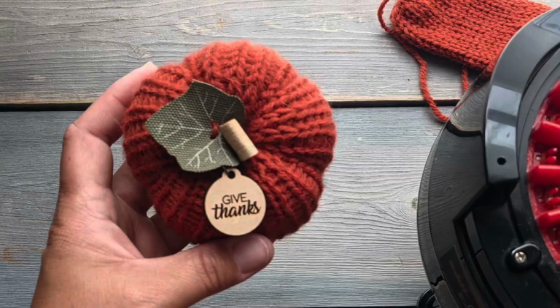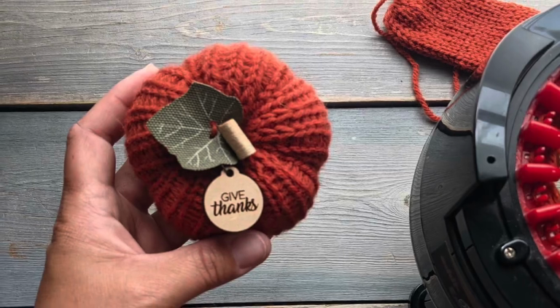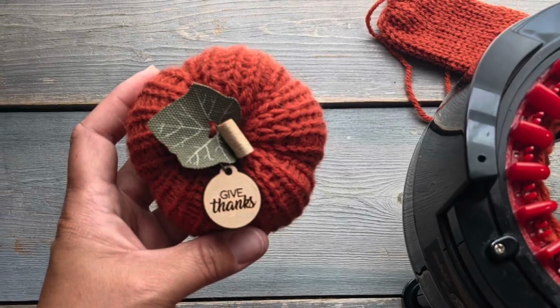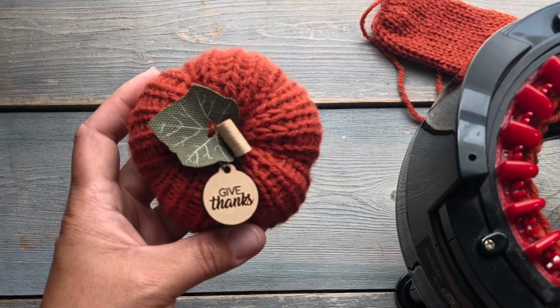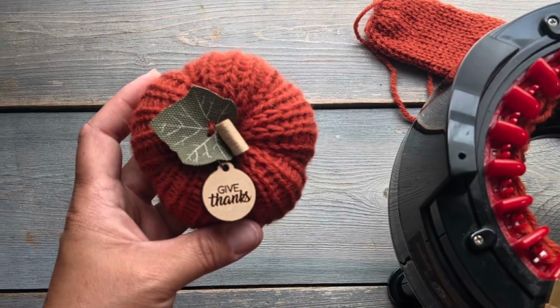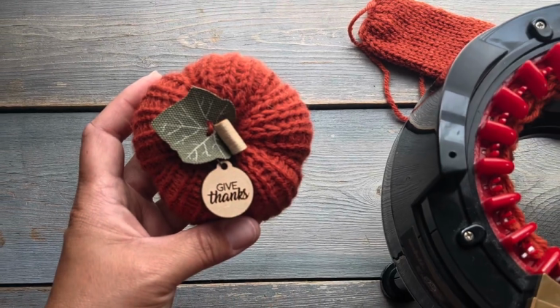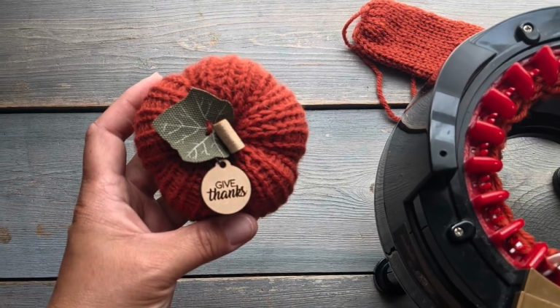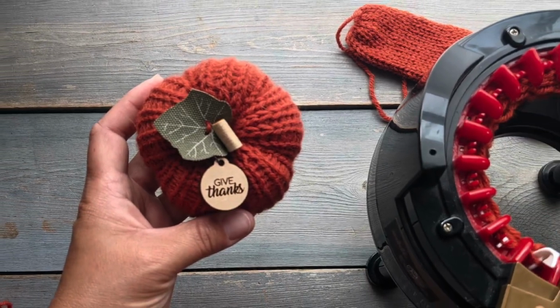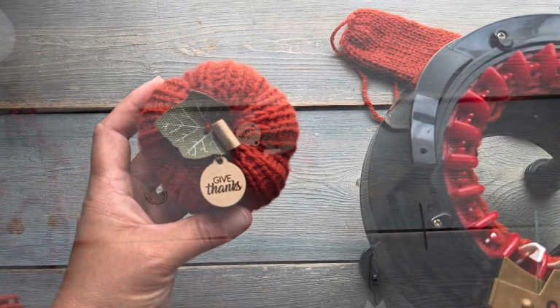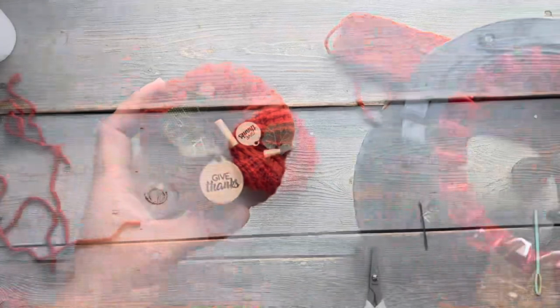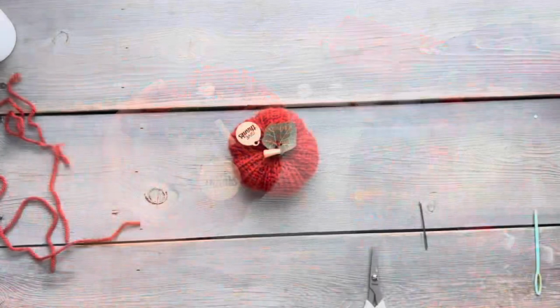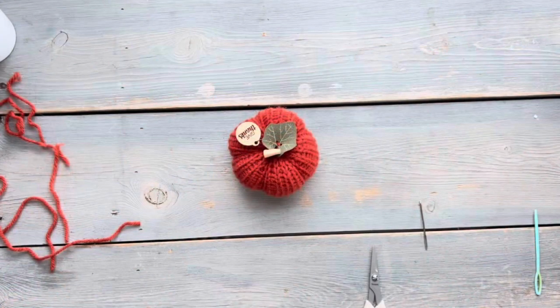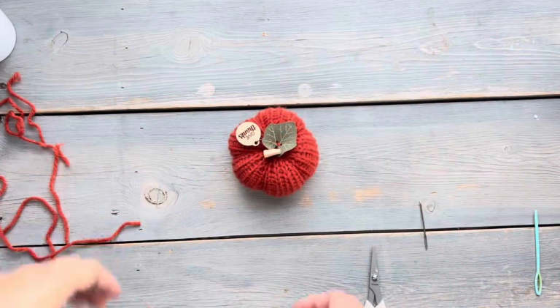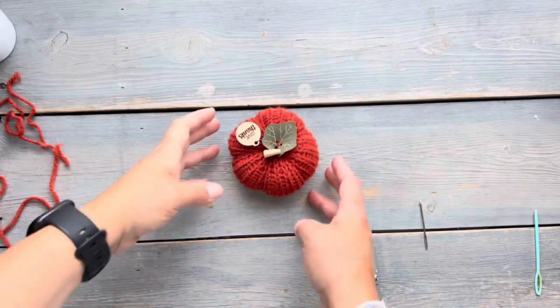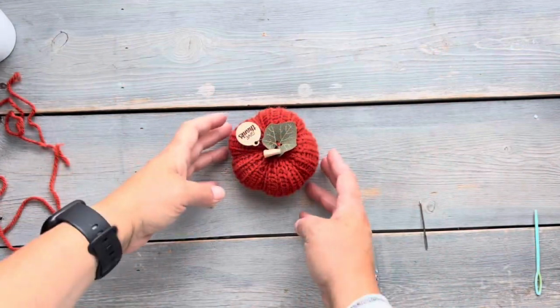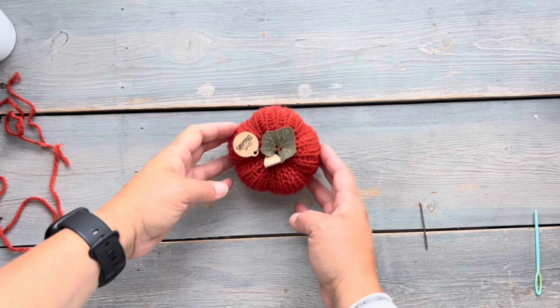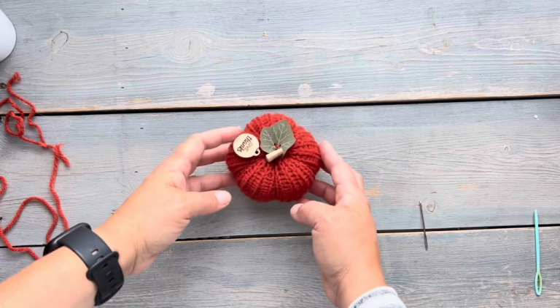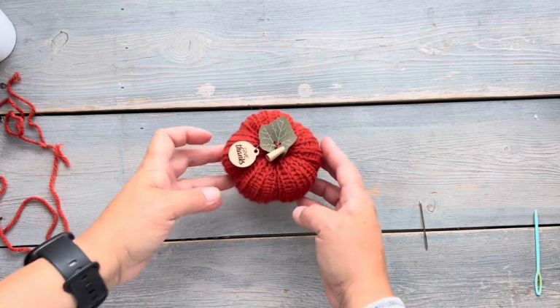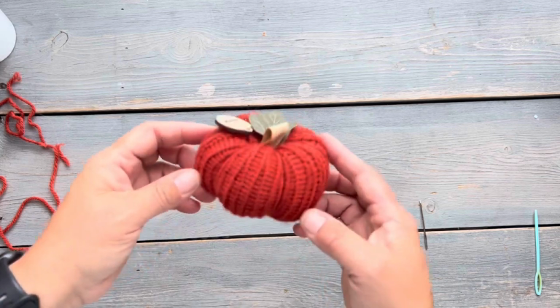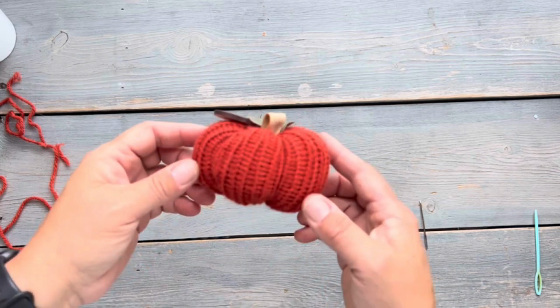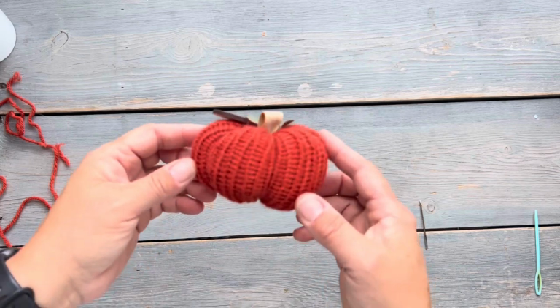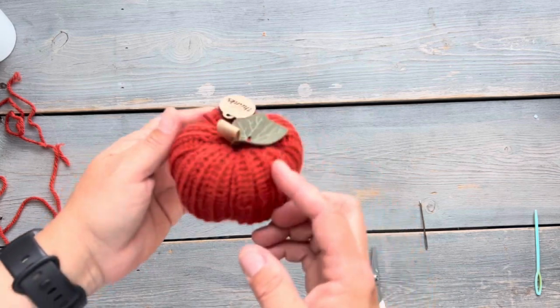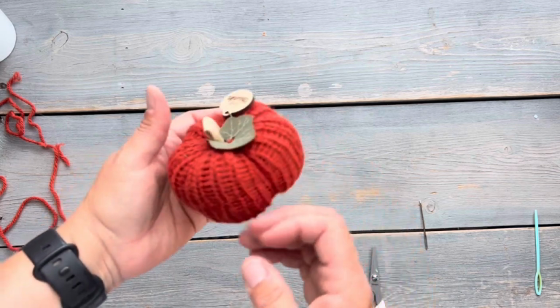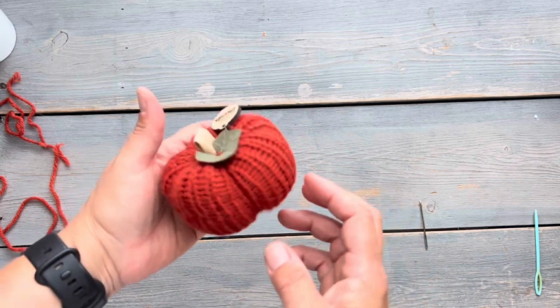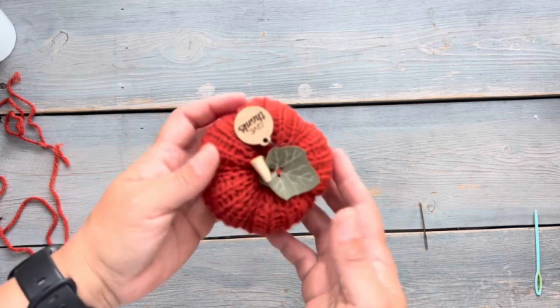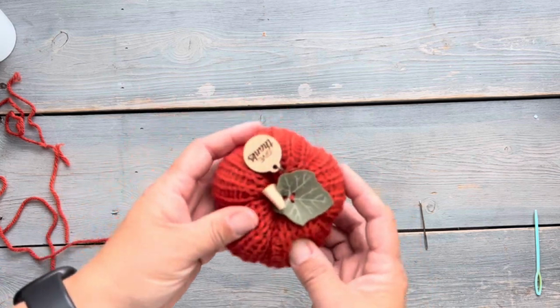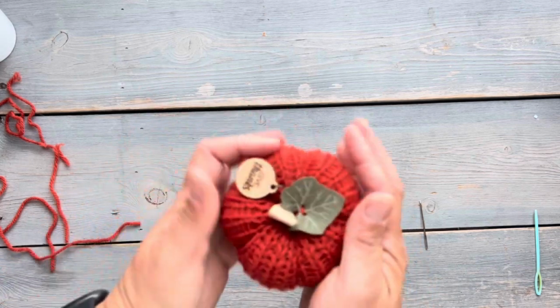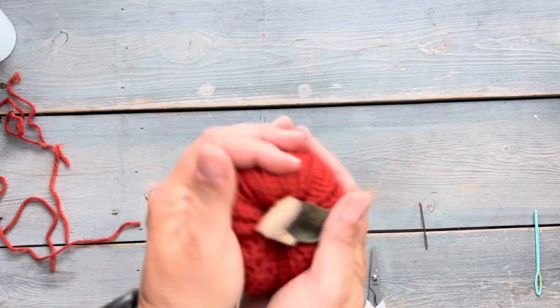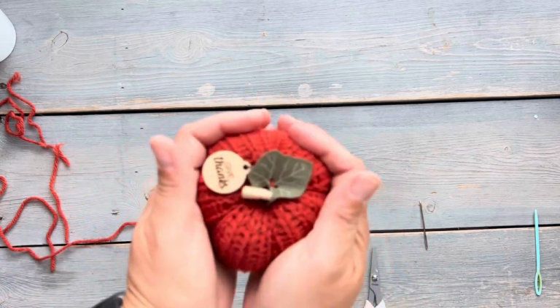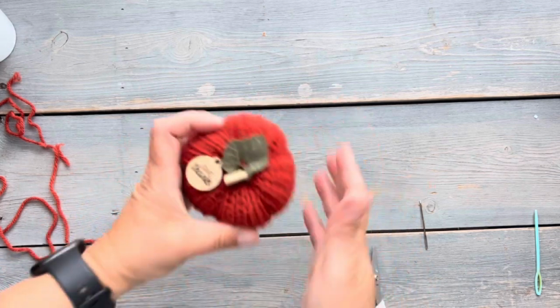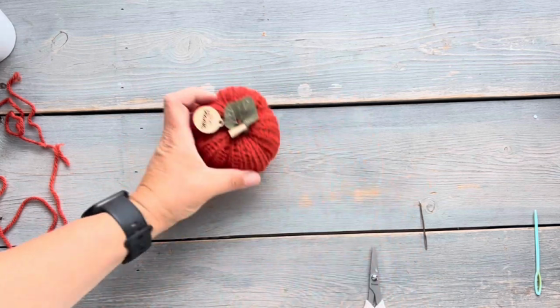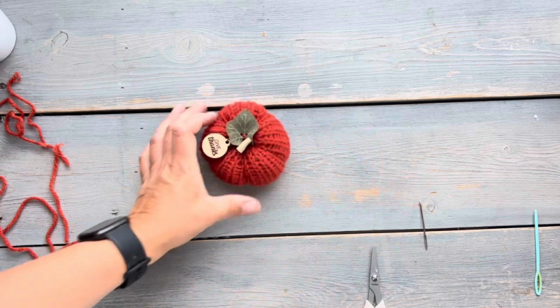Hello and welcome back to my channel. Today I'm going to show you how I make my pumpkins. I use a 22-pin knitting machine to make these, and I have a link in the description with all the details that you need. So let's get started.